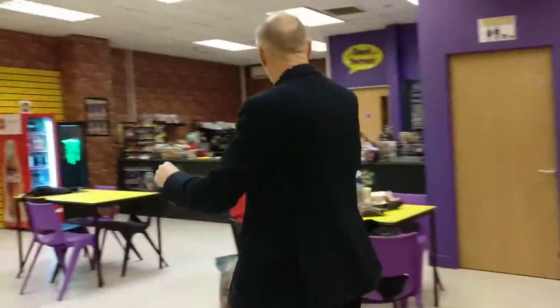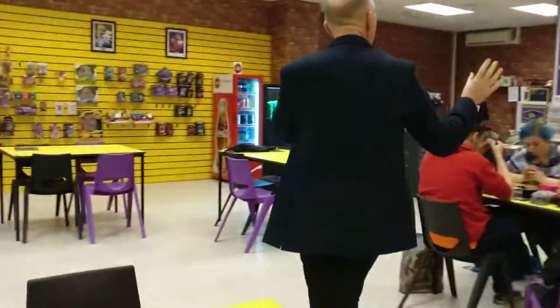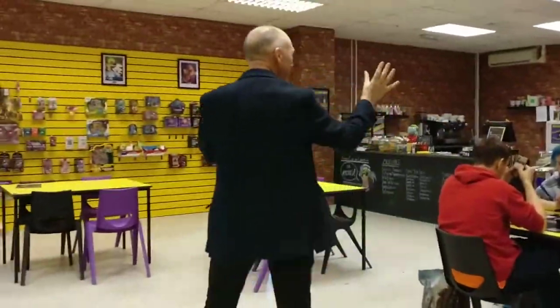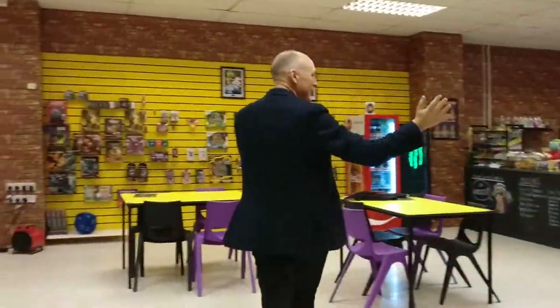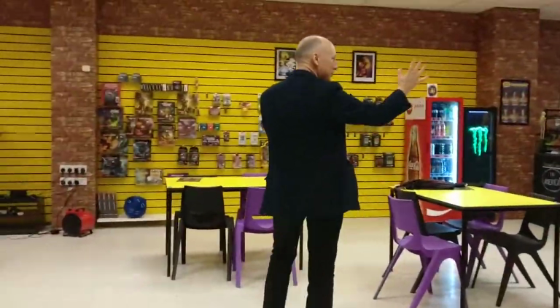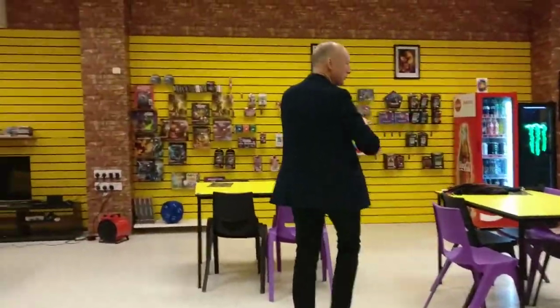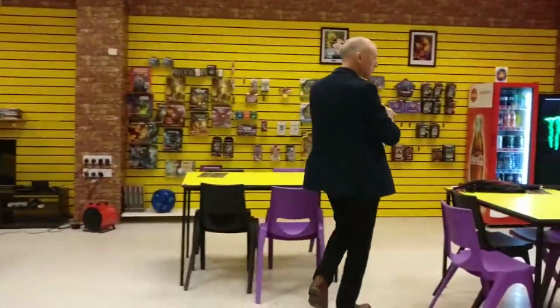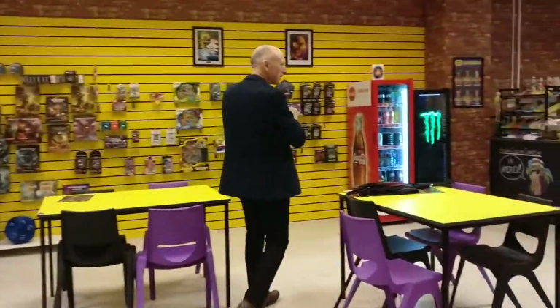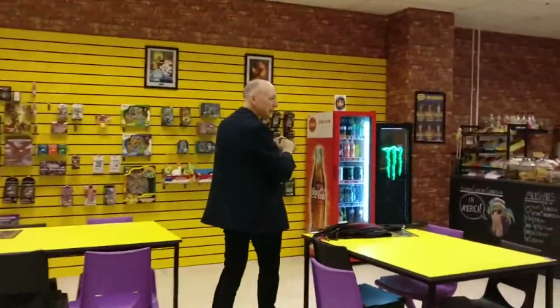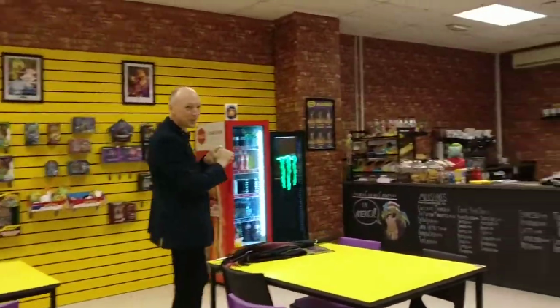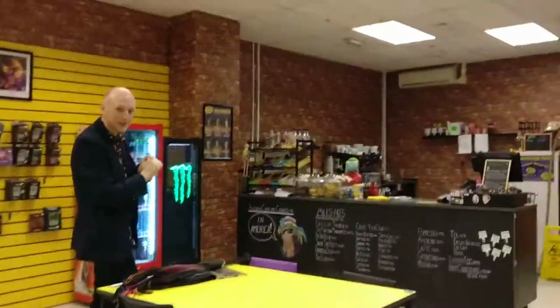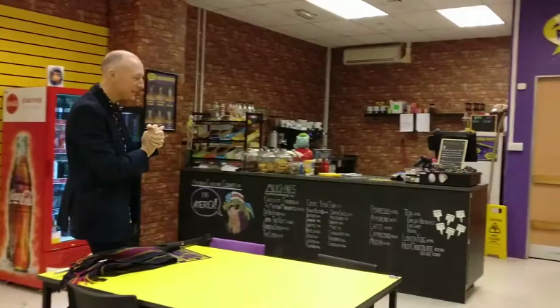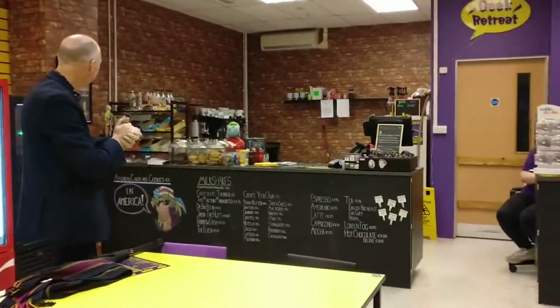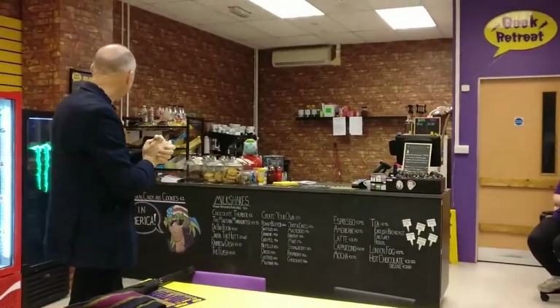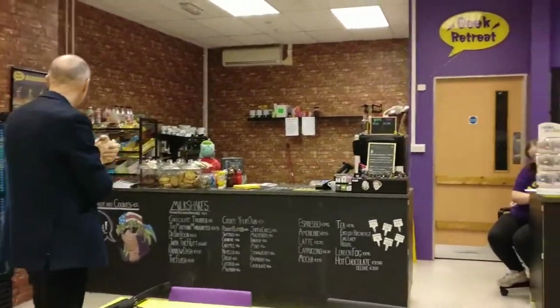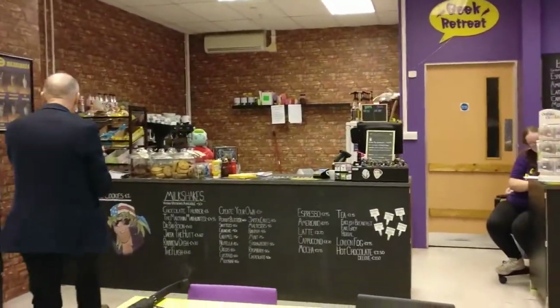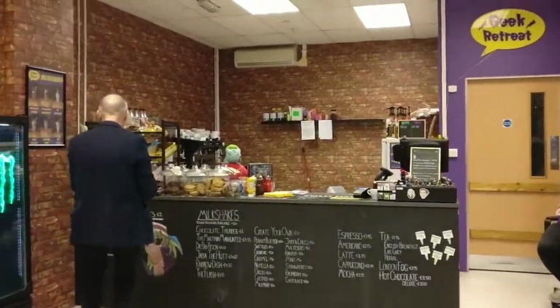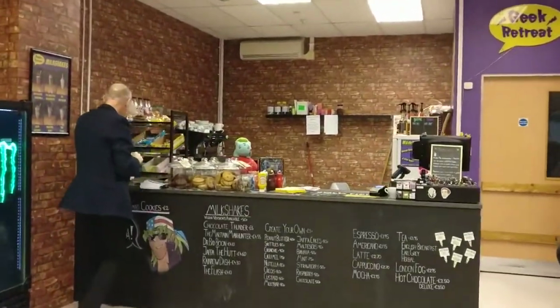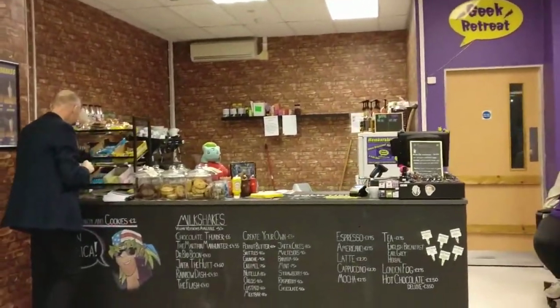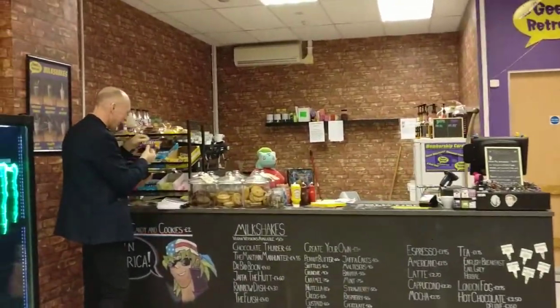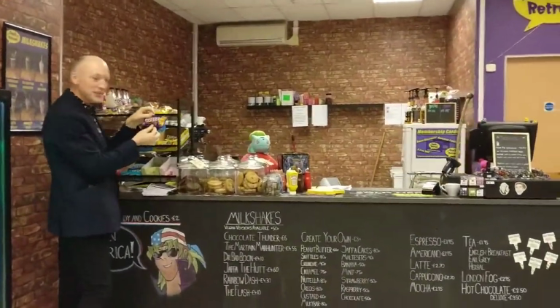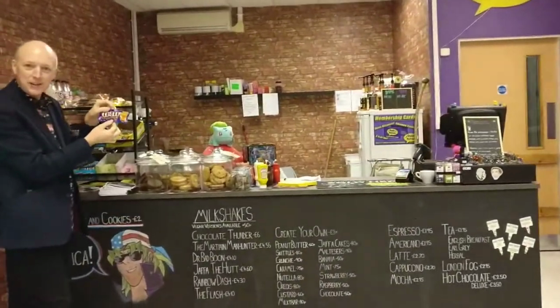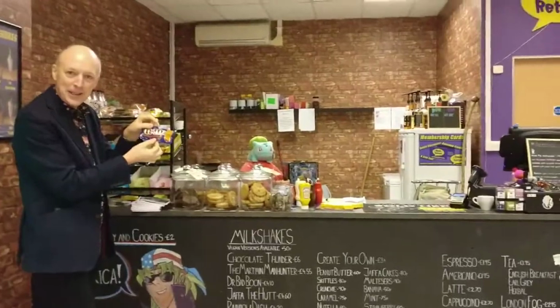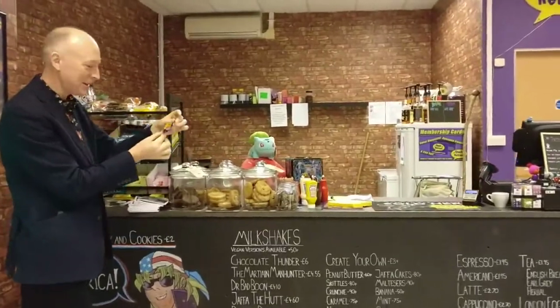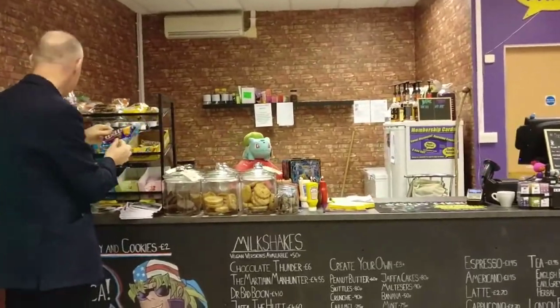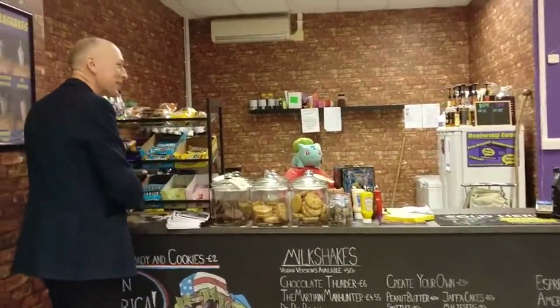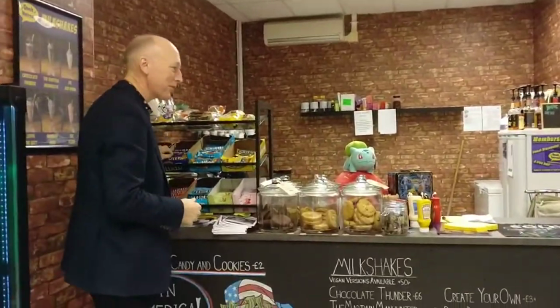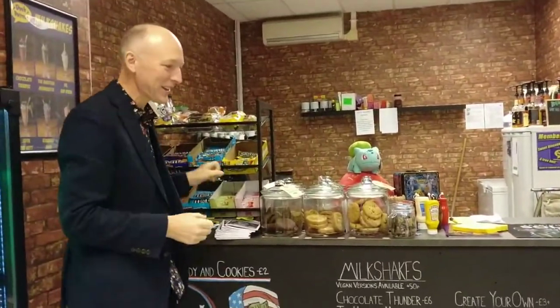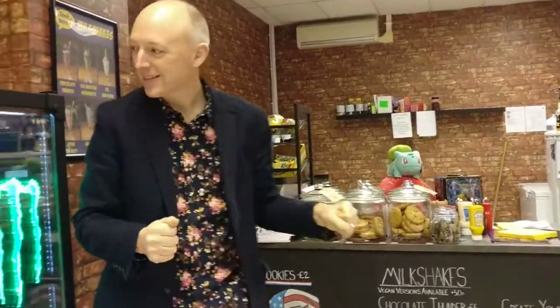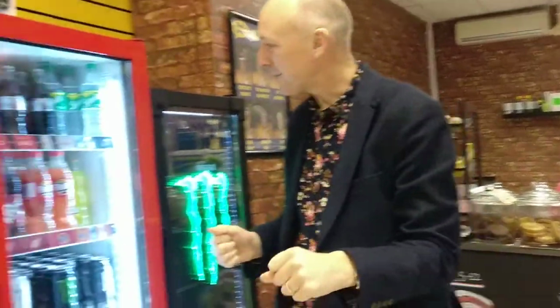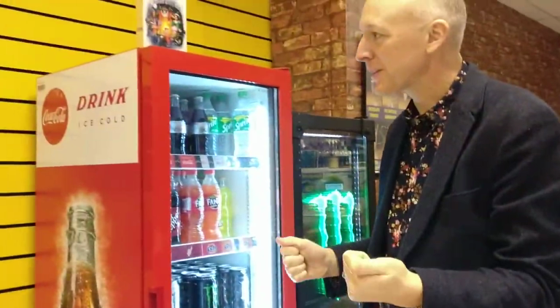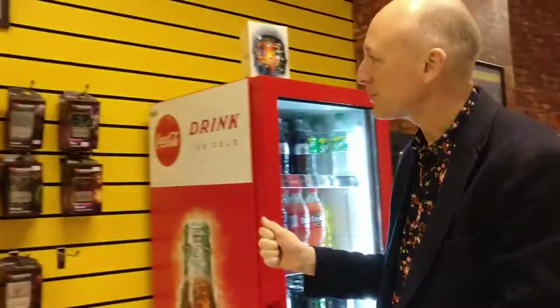Over here we've got the counter where you can order some delicious snacks or meals. Caramel M&Ms — never seen them before. Maybe need to get out more.